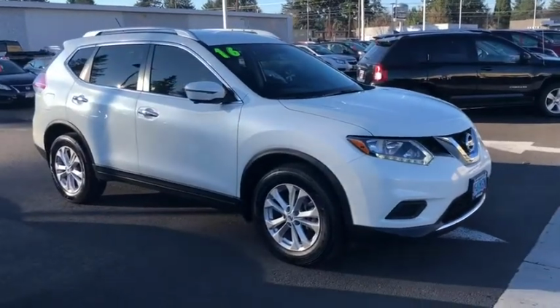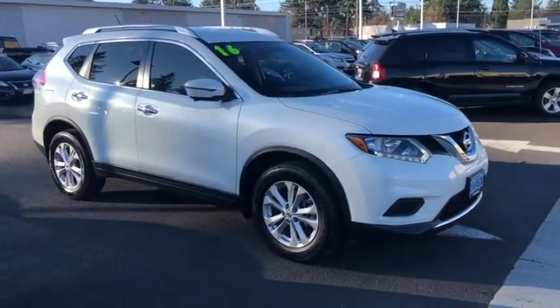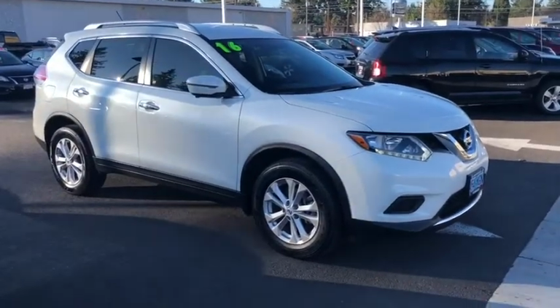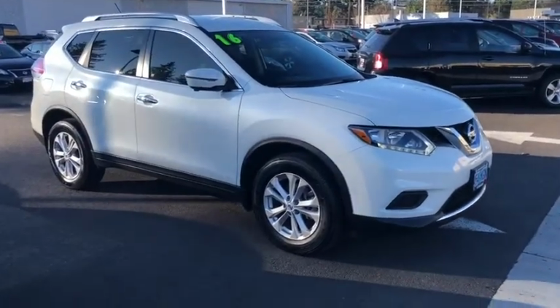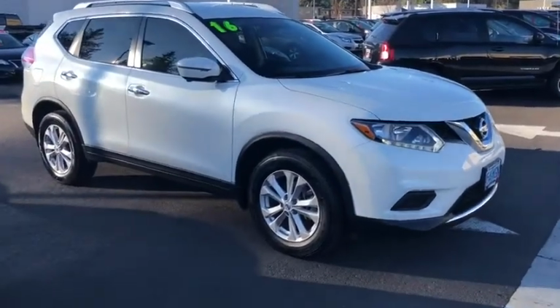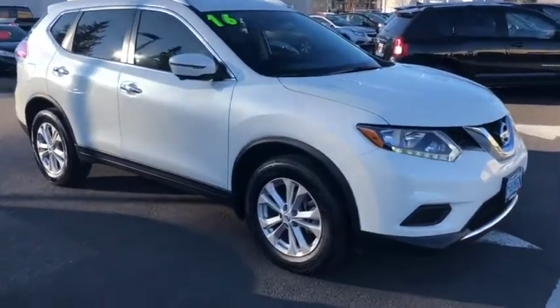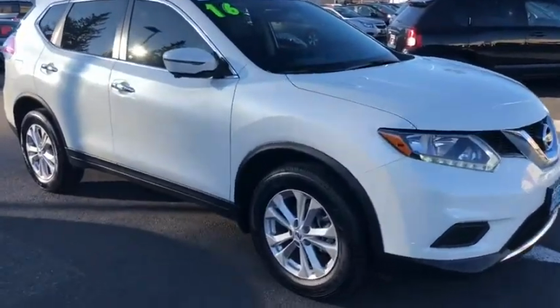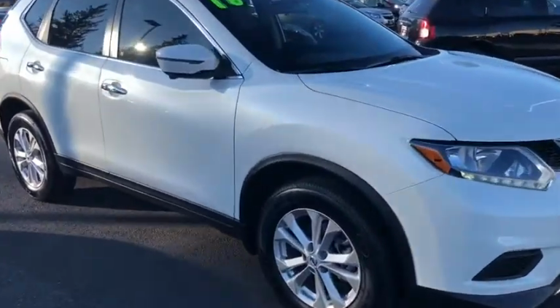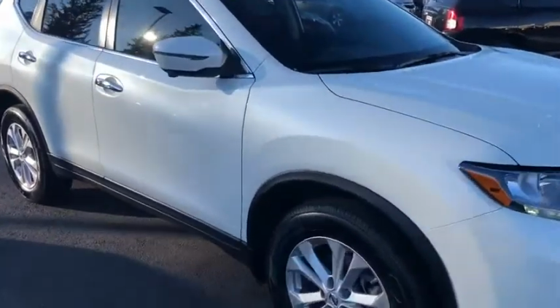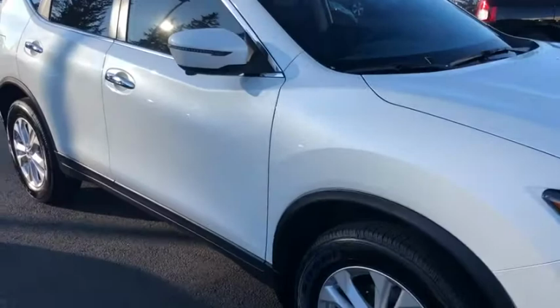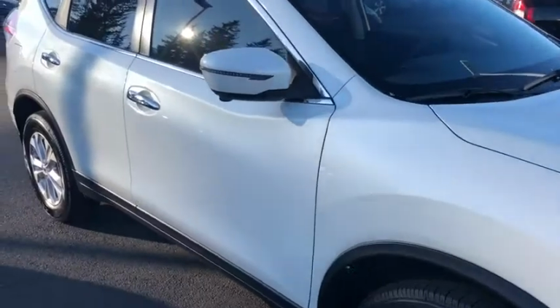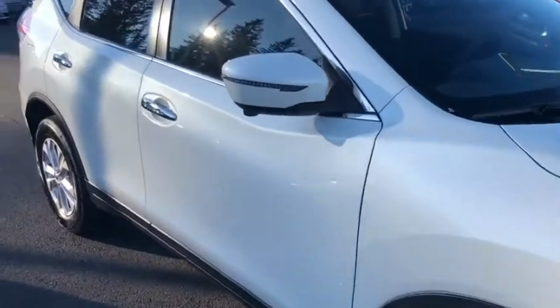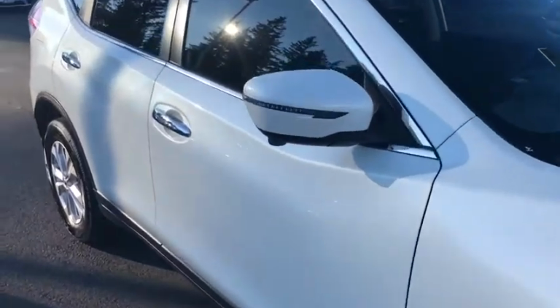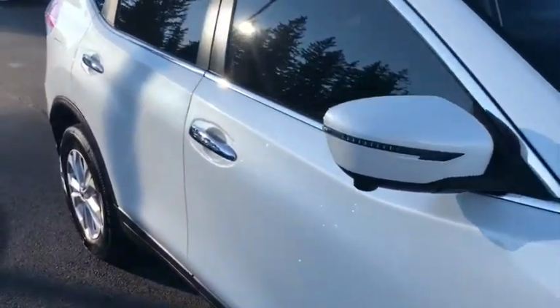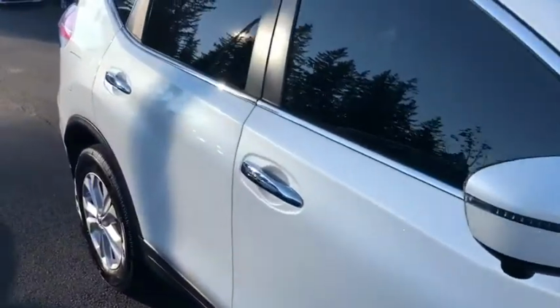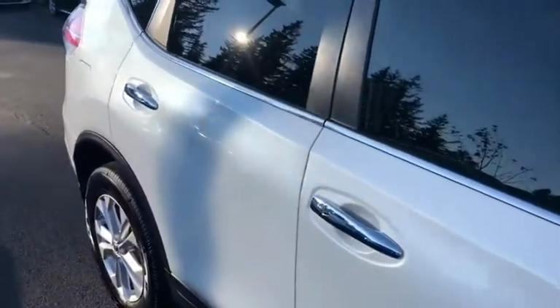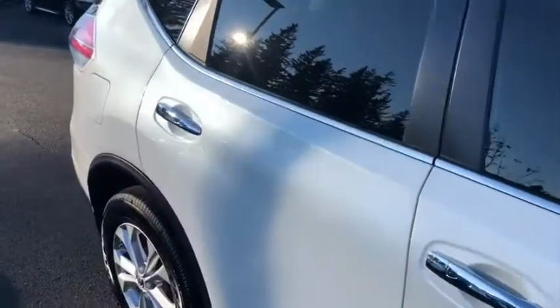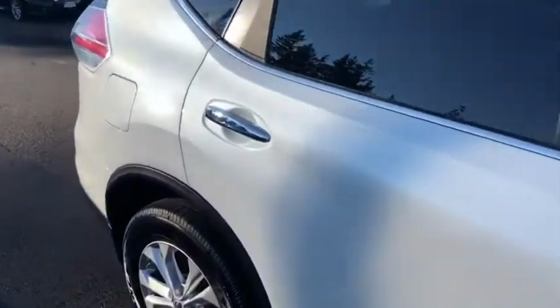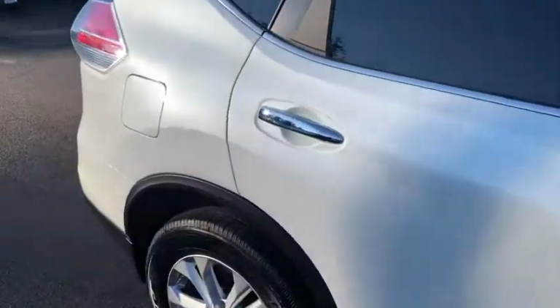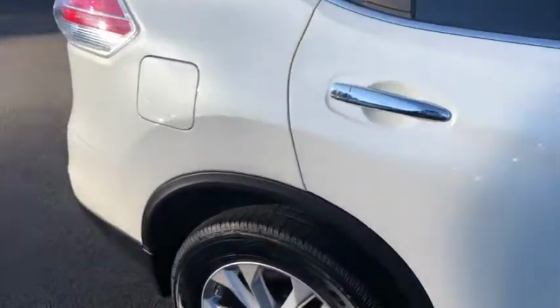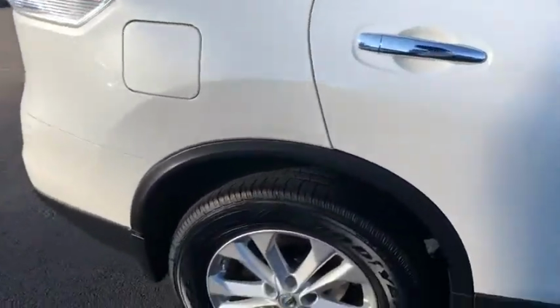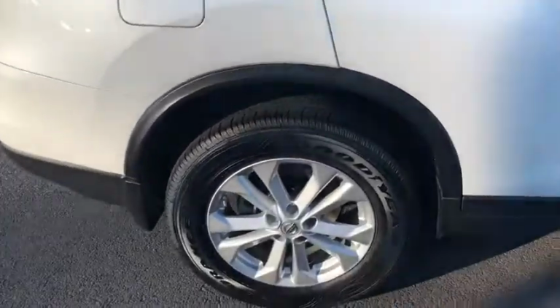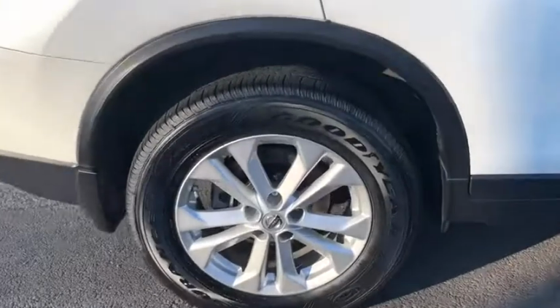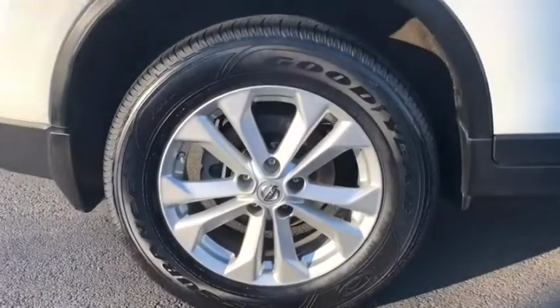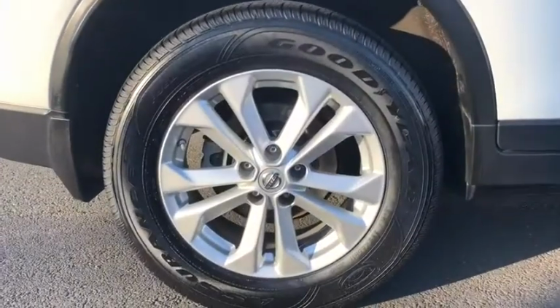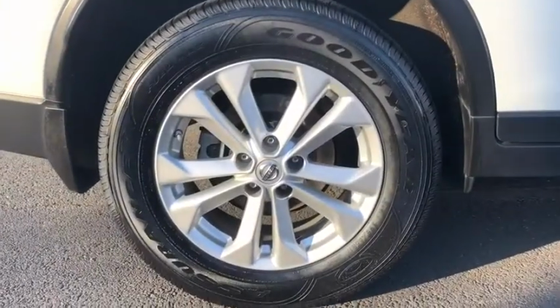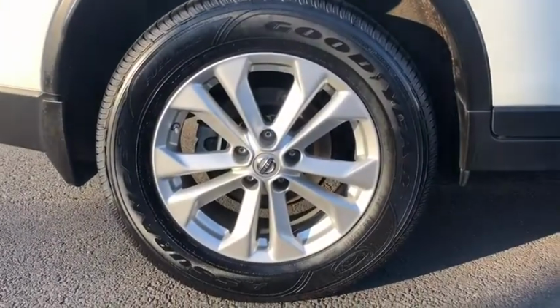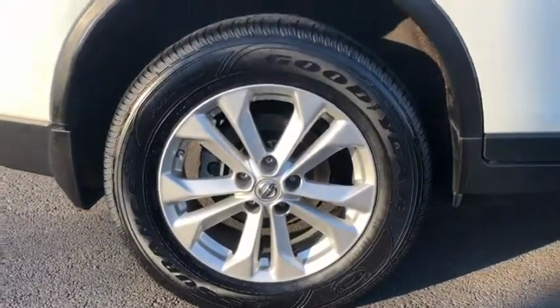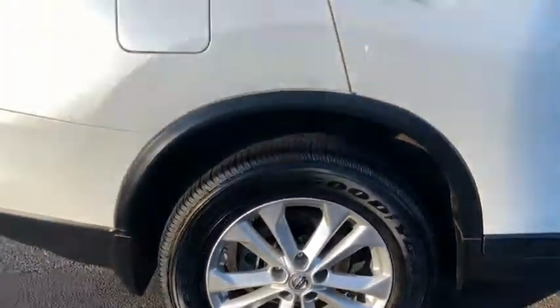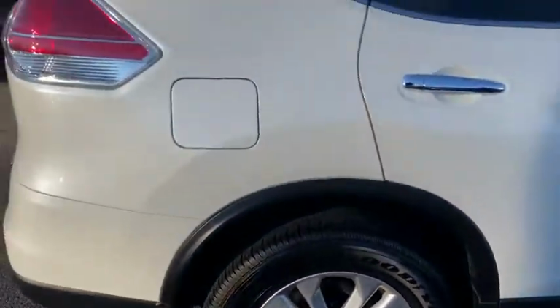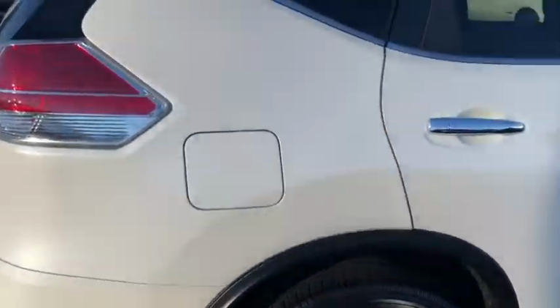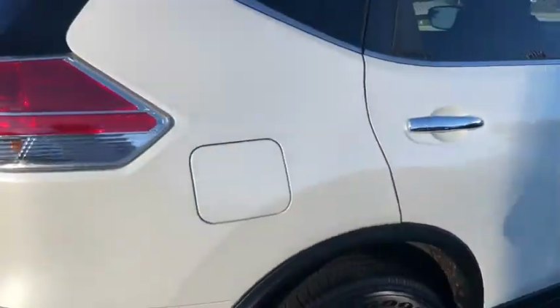This vehicle has less than 50,000 miles. Here are some of this vehicle's great options: backup camera, all-wheel drive, power liftgate, navigation system, keyless entry, Bluetooth, driver lumbar, power steering.